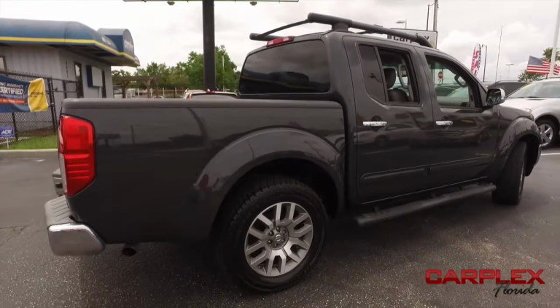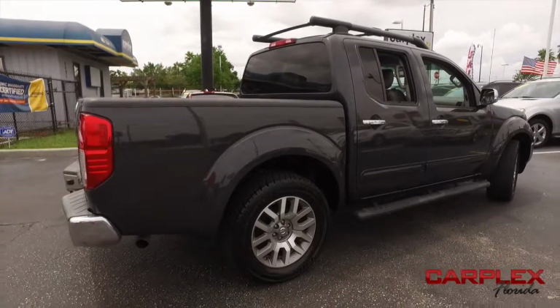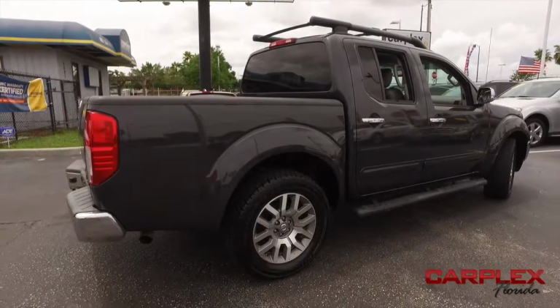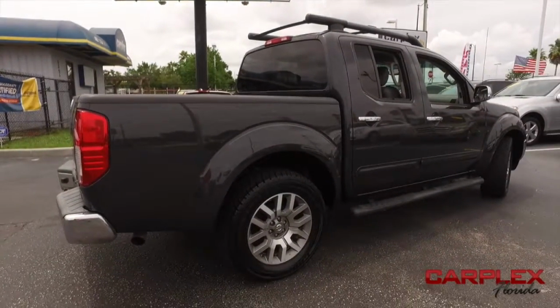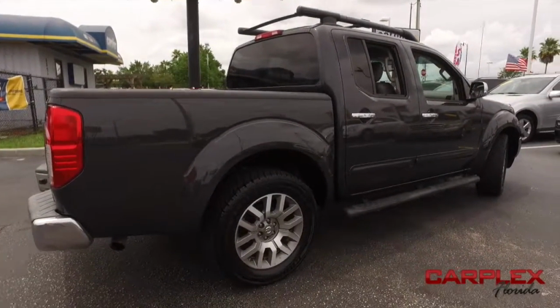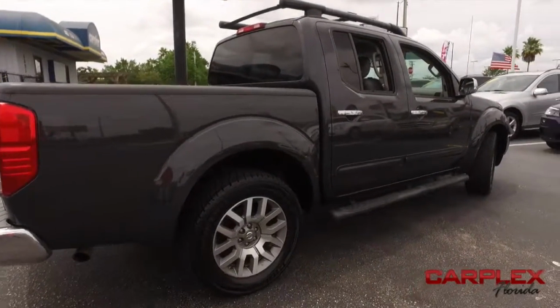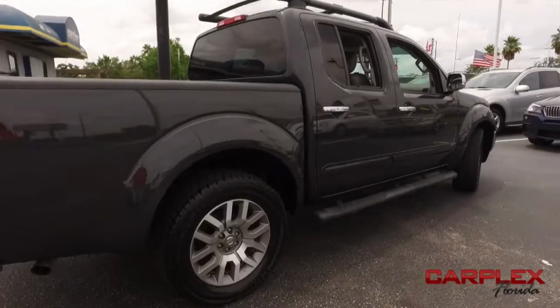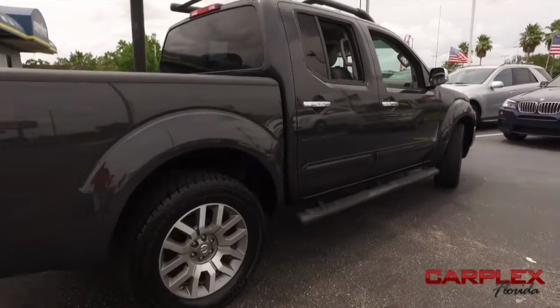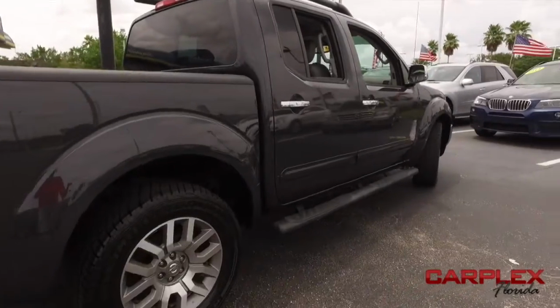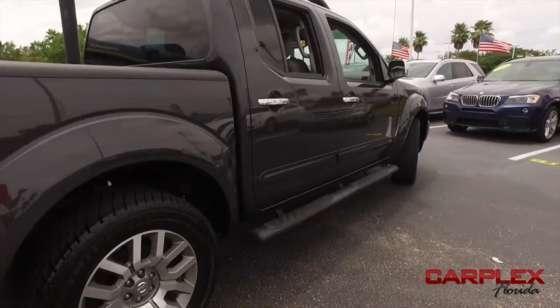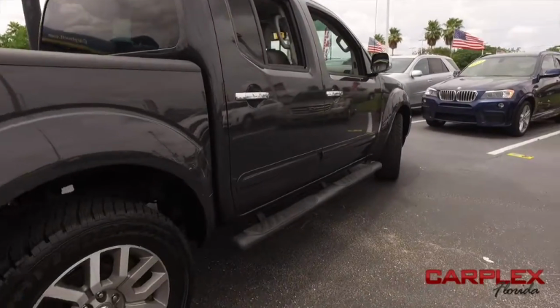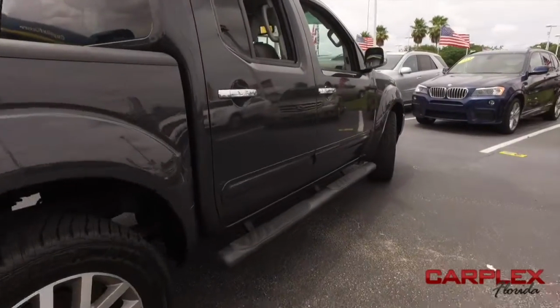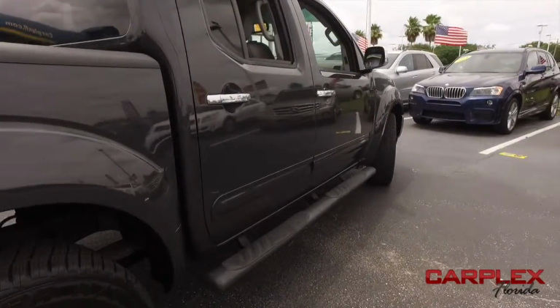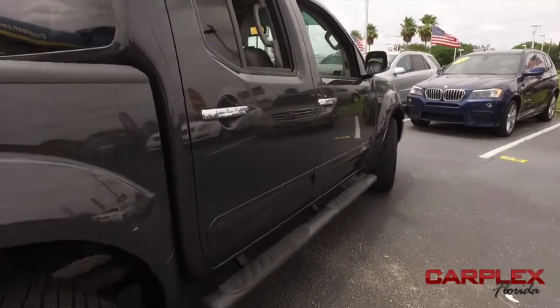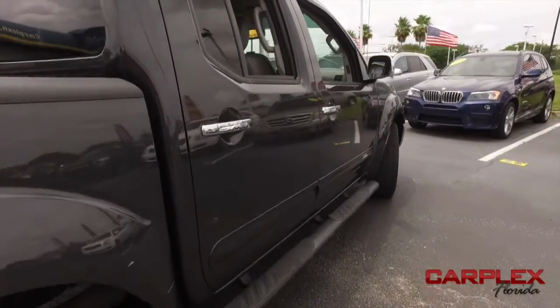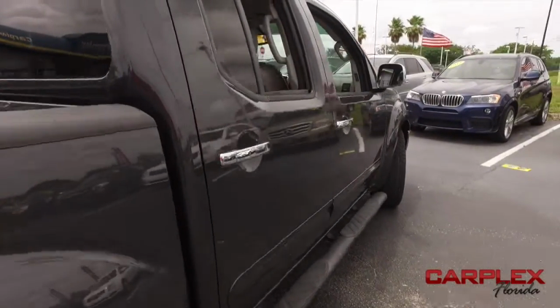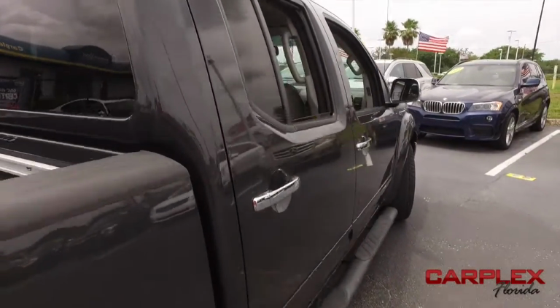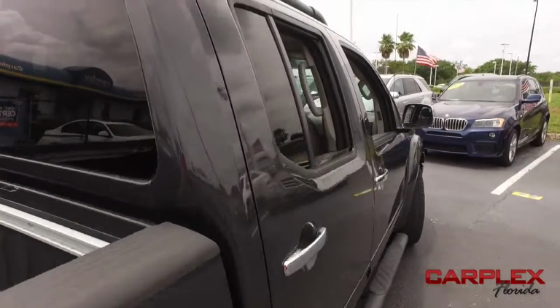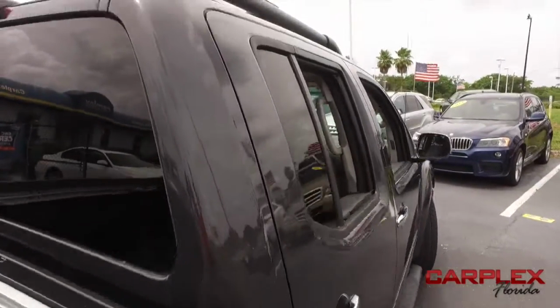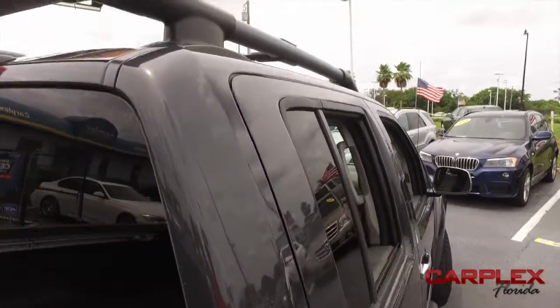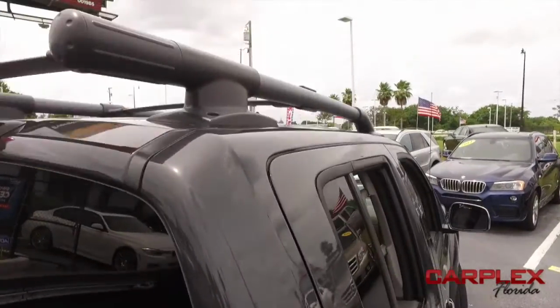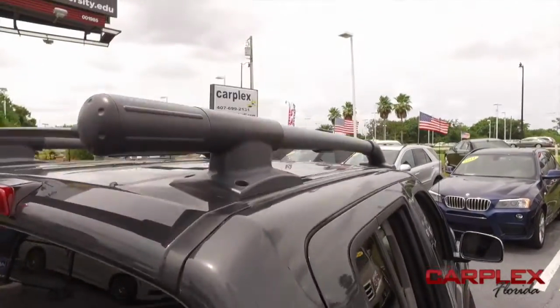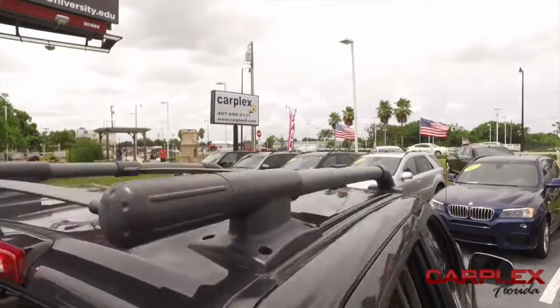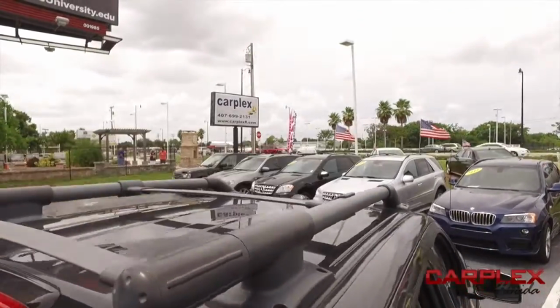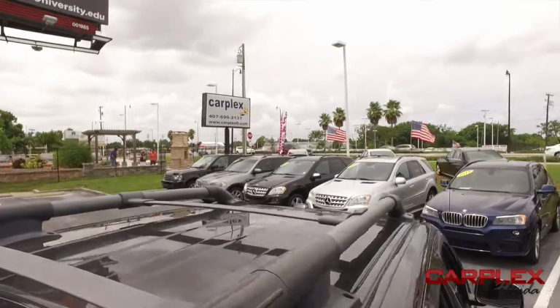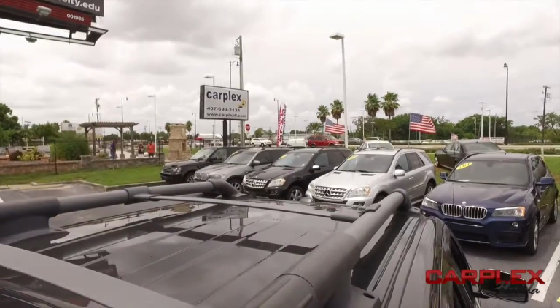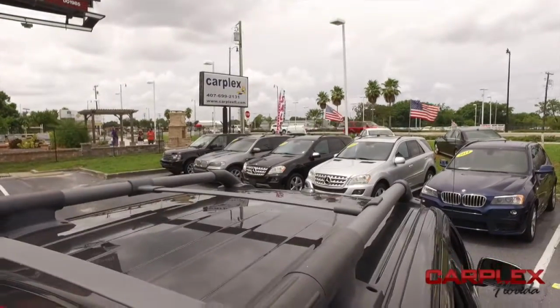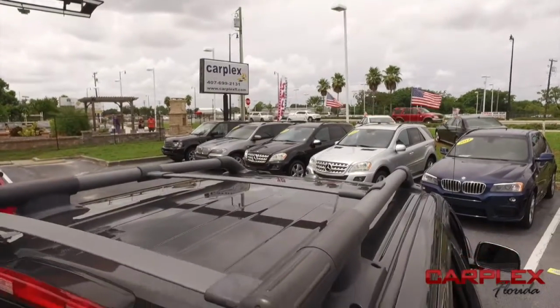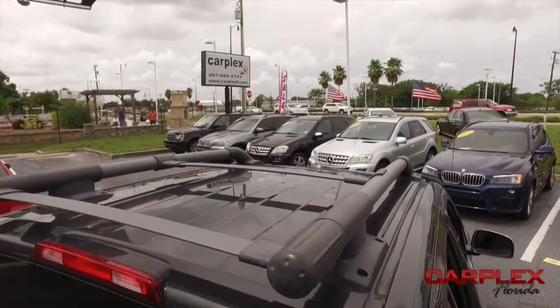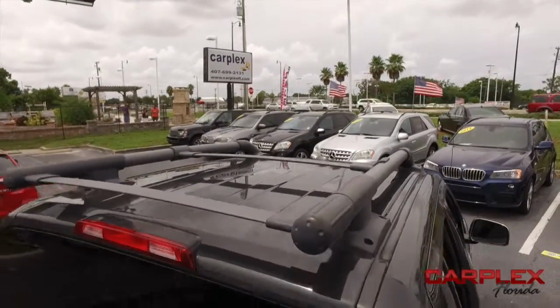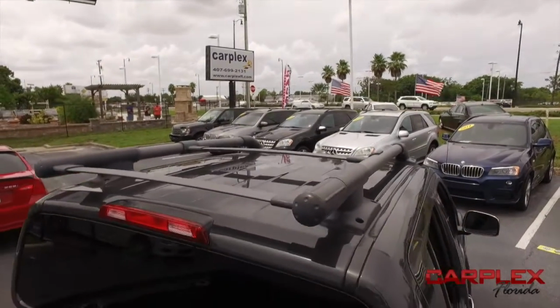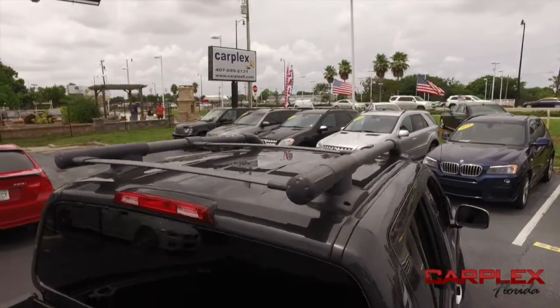Guys, you got cruise control, keyless entry, power windows, mirrors, door locks. Look at that beautiful running board to help you get in and out of your Frontier. Look at that beautiful full roof rack.